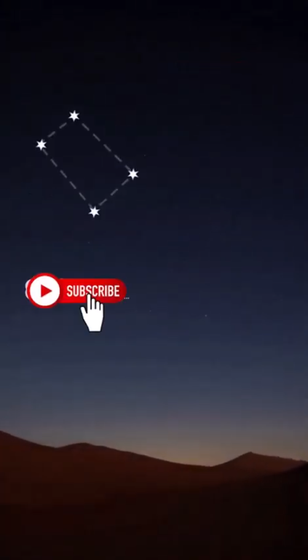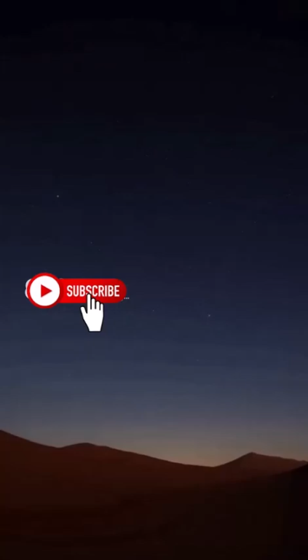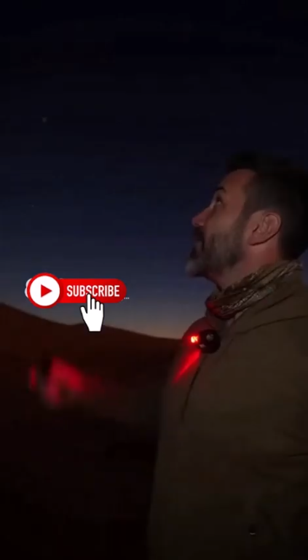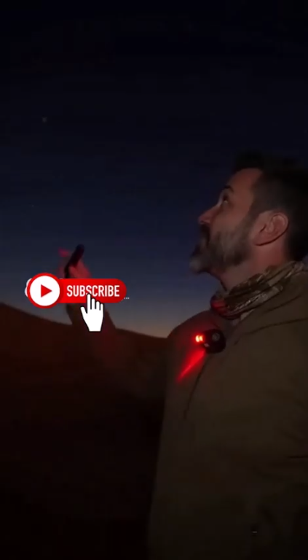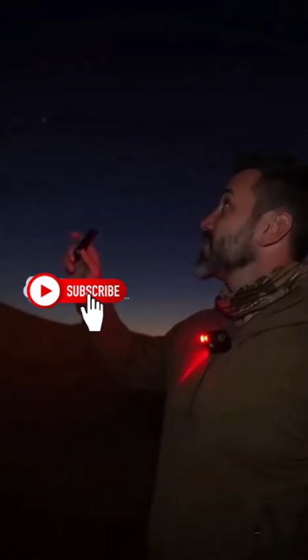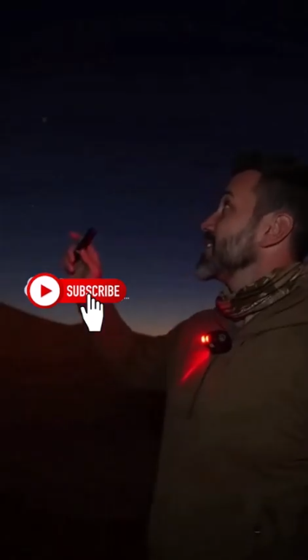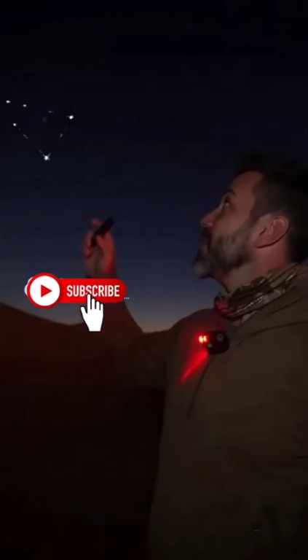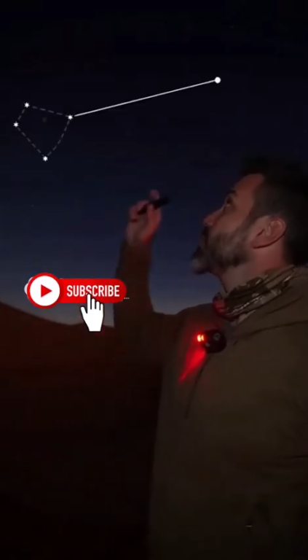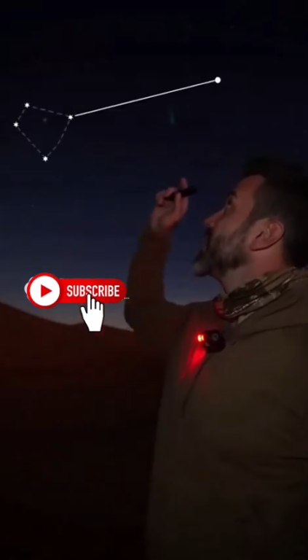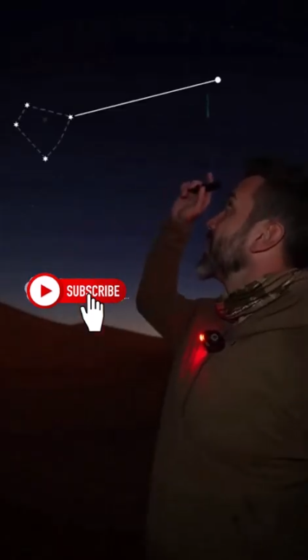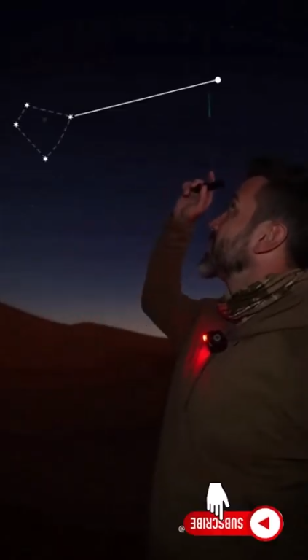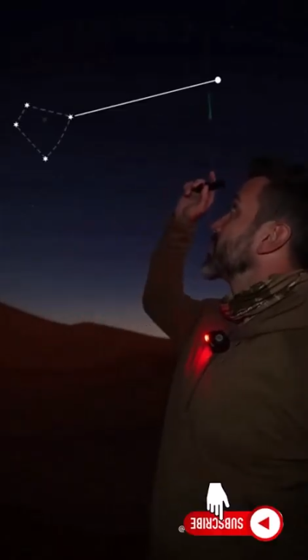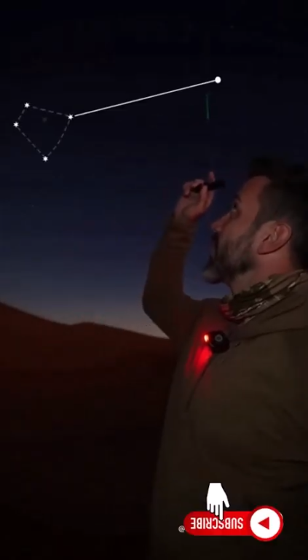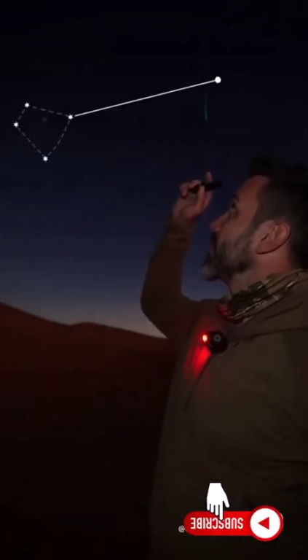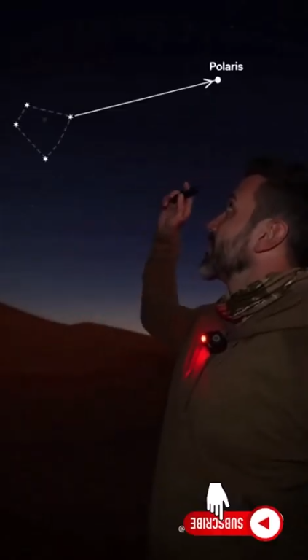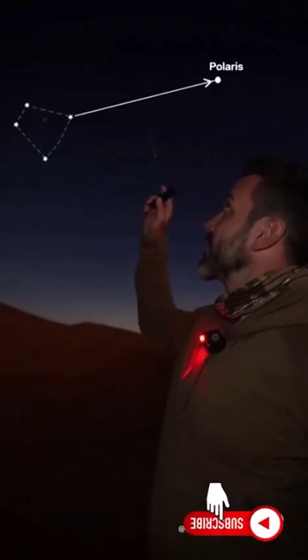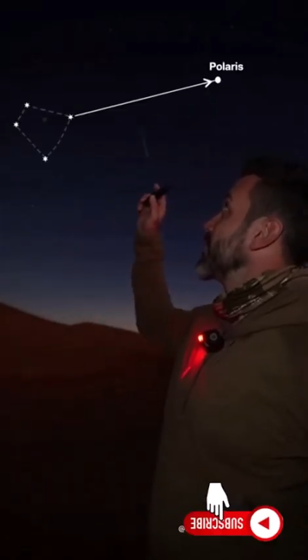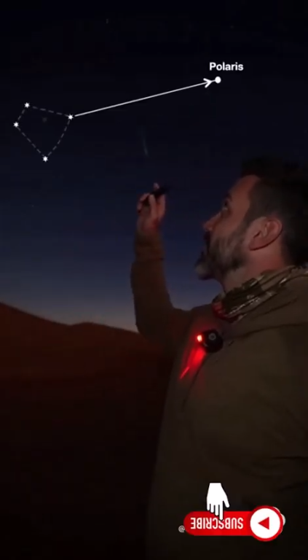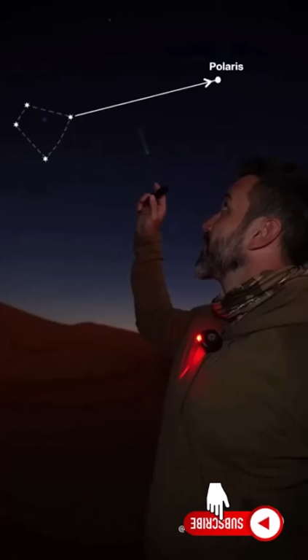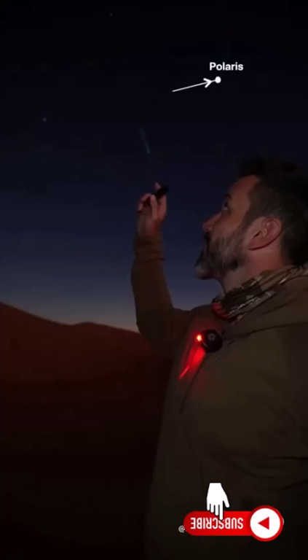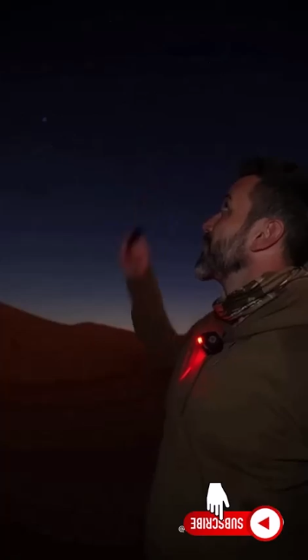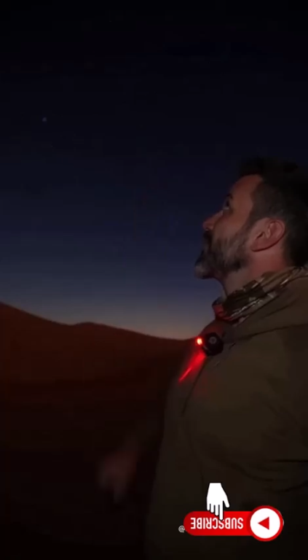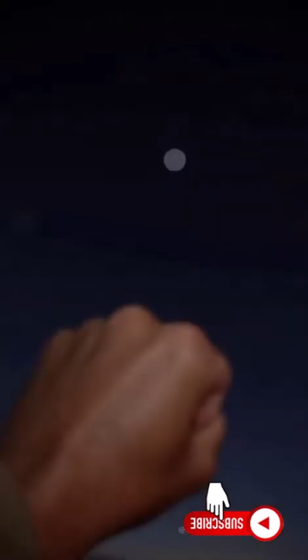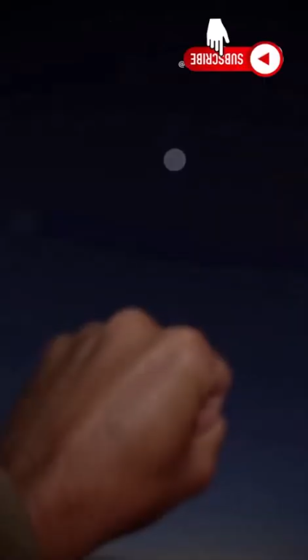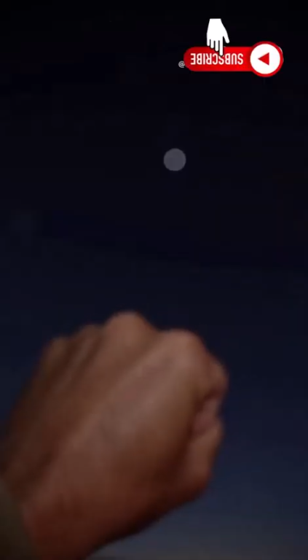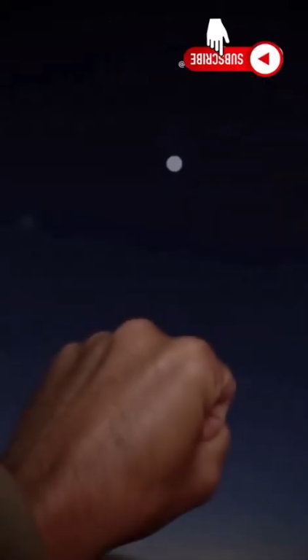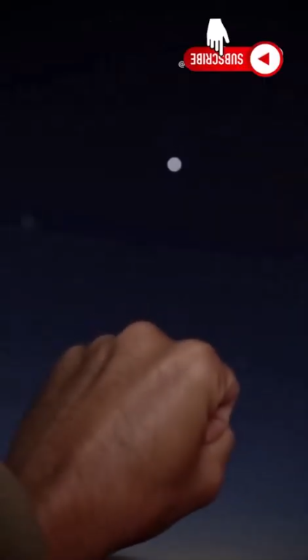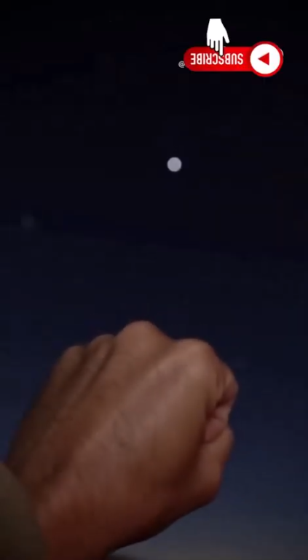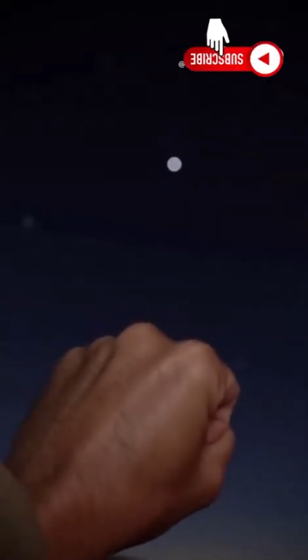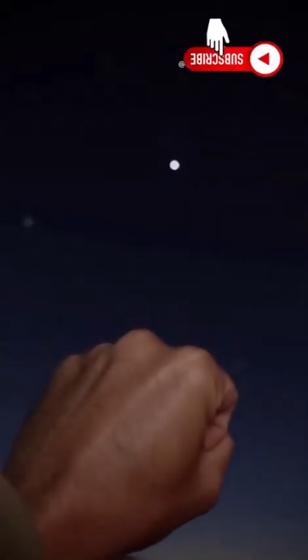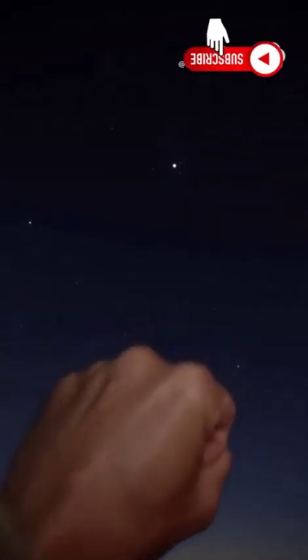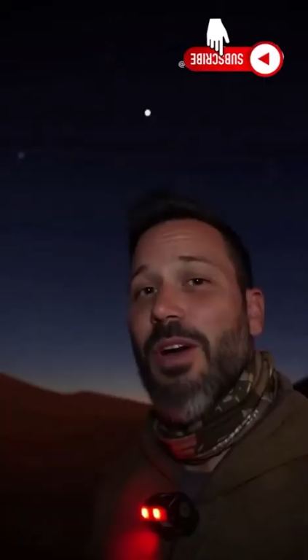Extend that line about five times the spacing between those two stars — it points right to Polaris, the North Star. At arm's length, your fist is about 10 degrees. Those five fists up from the Dipper's edge land you on Polaris. It's always within one degree of true north.